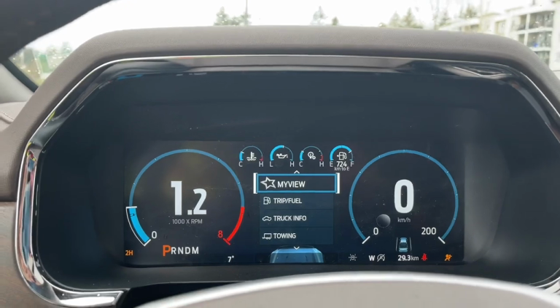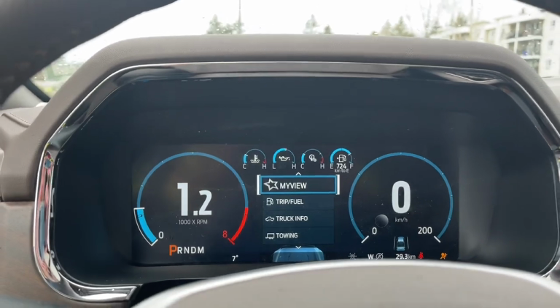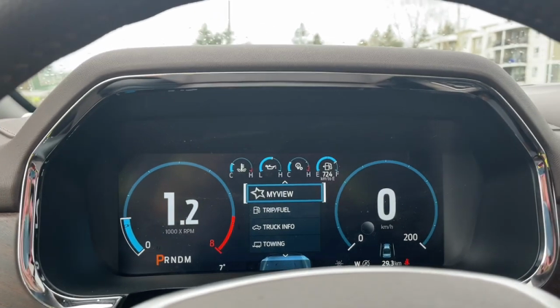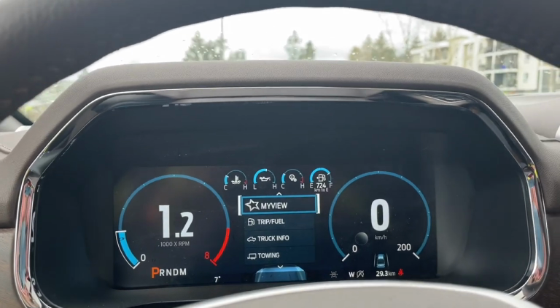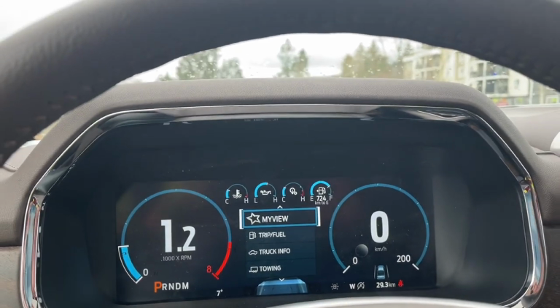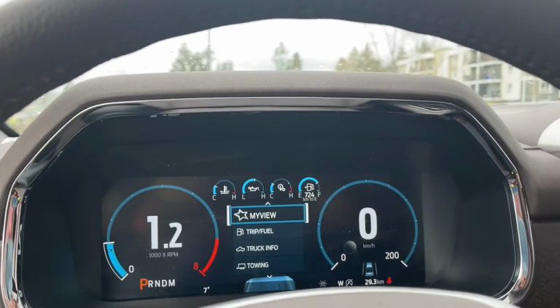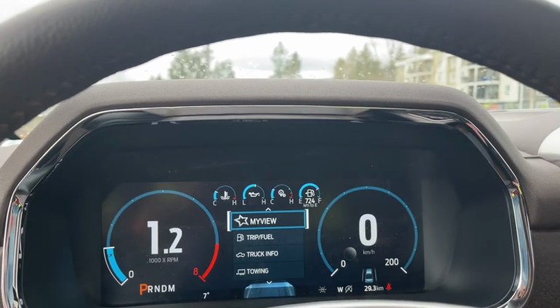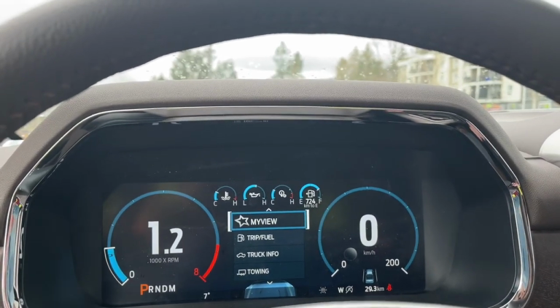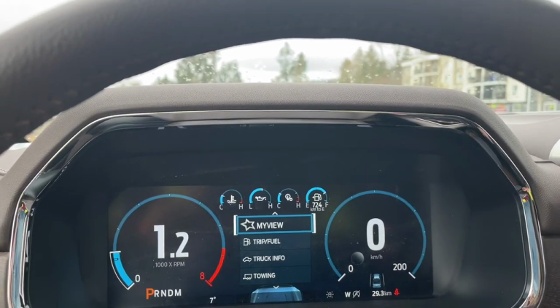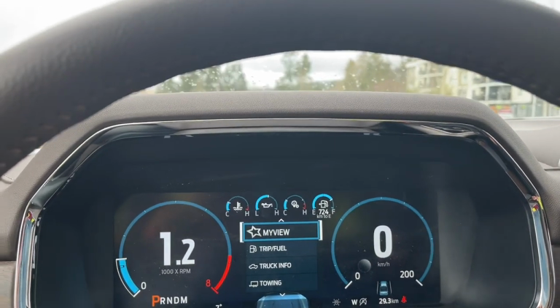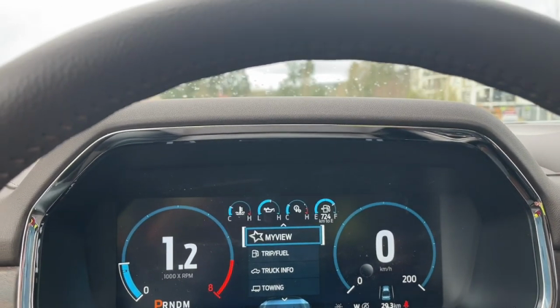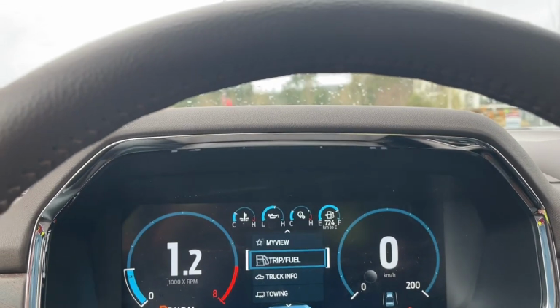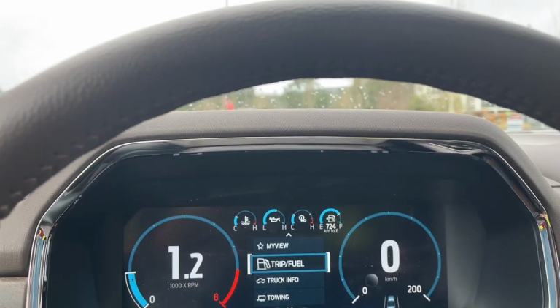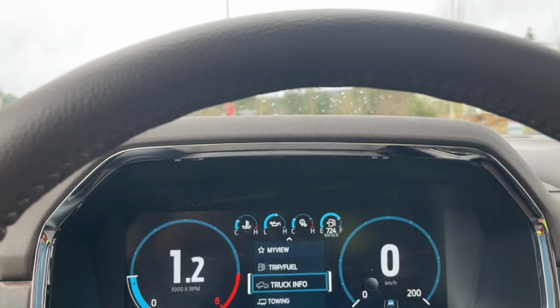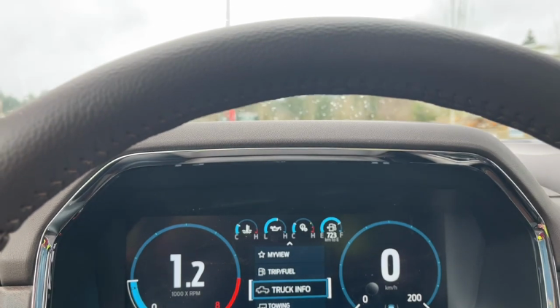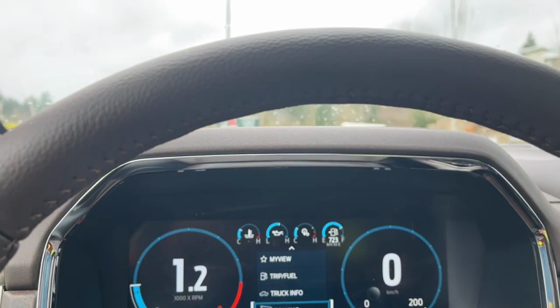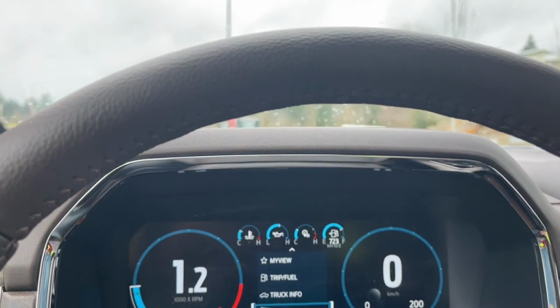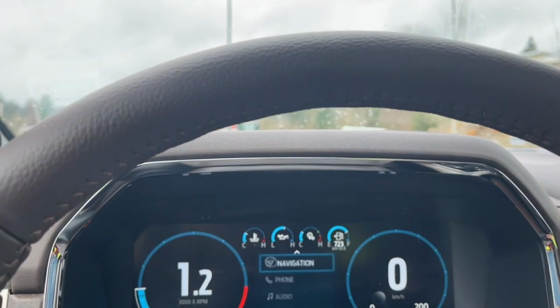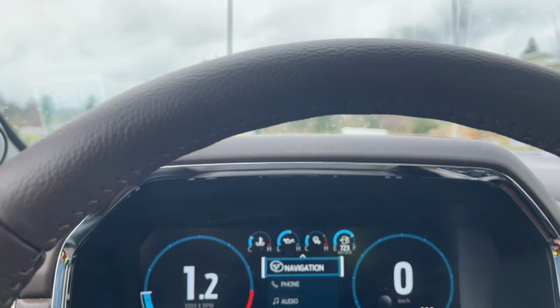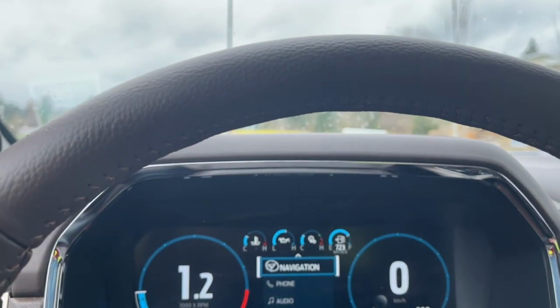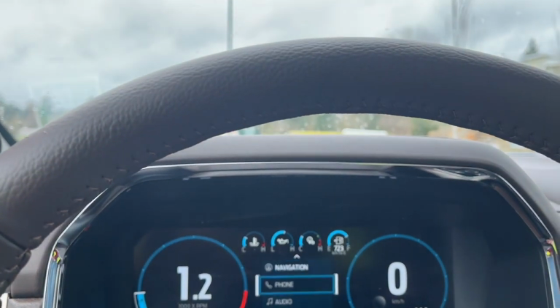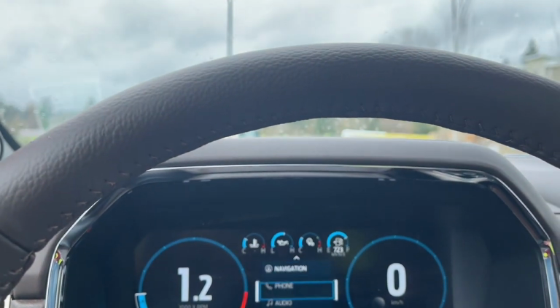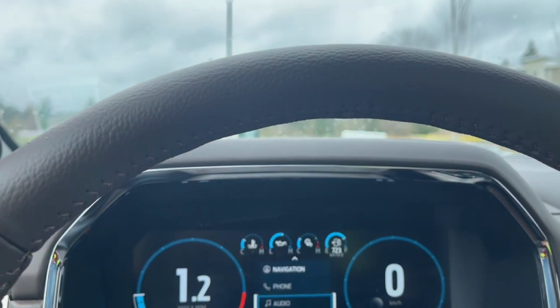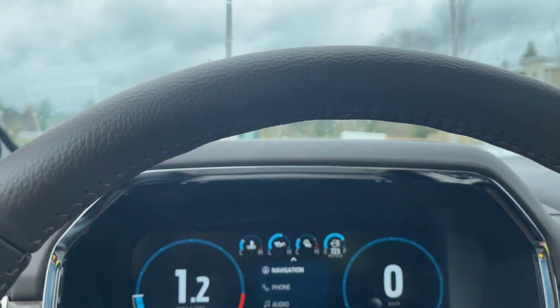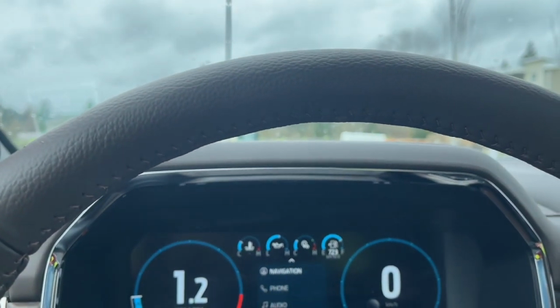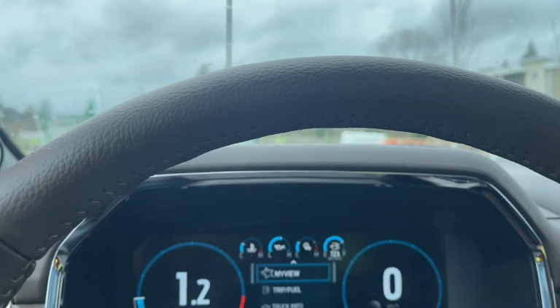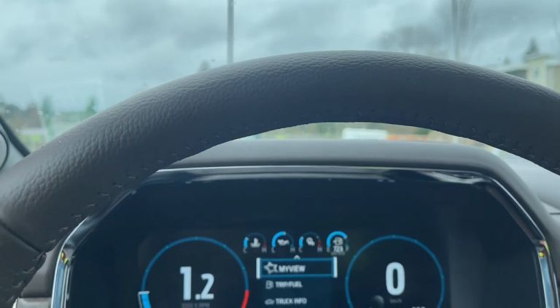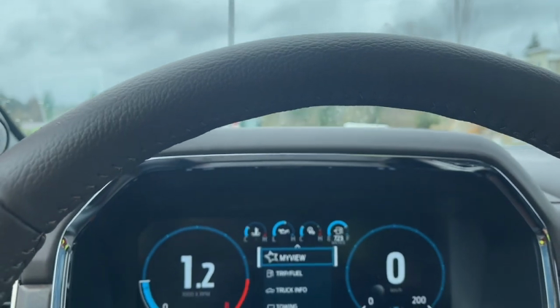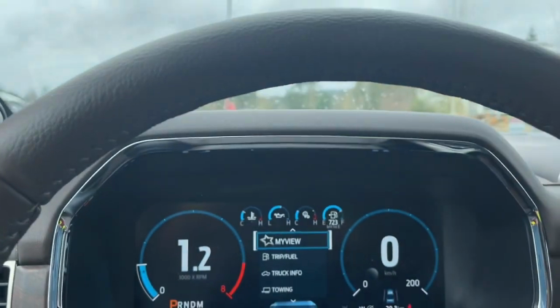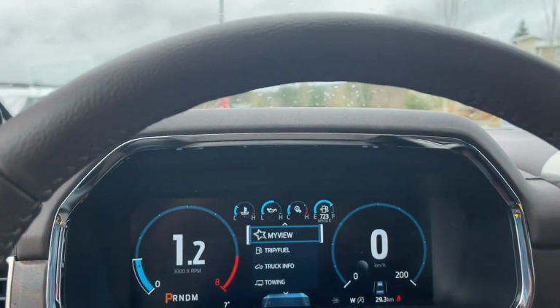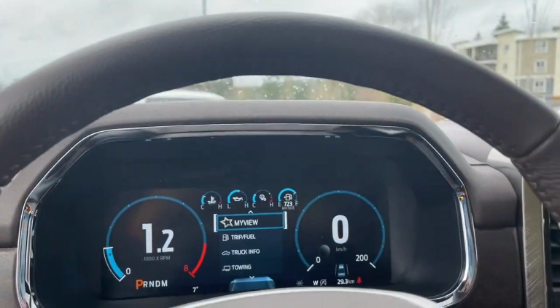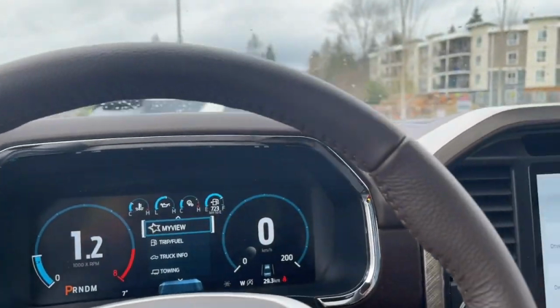It's nice and visible, good size writing there. You have: my view, trip fuel, truck info, towing, navigation, phone, audio settings and then back around again — and each of these have sub-menus.